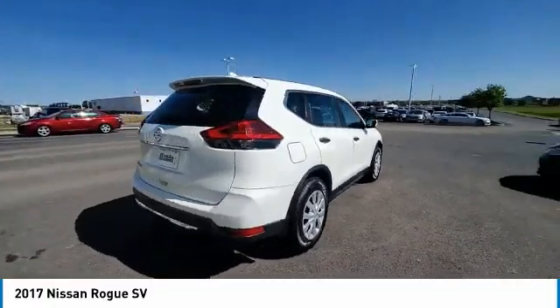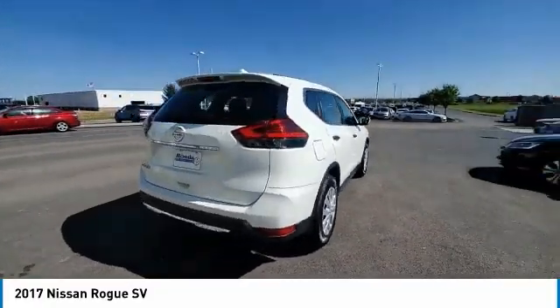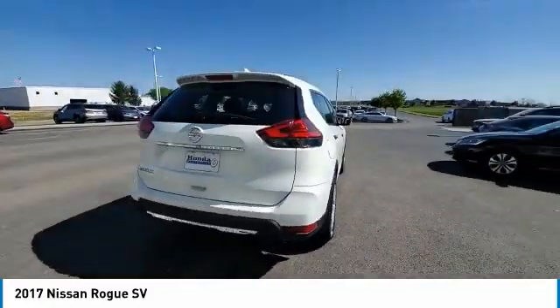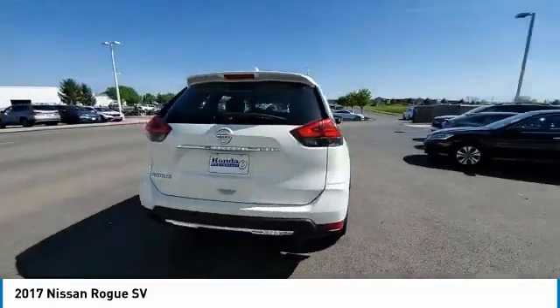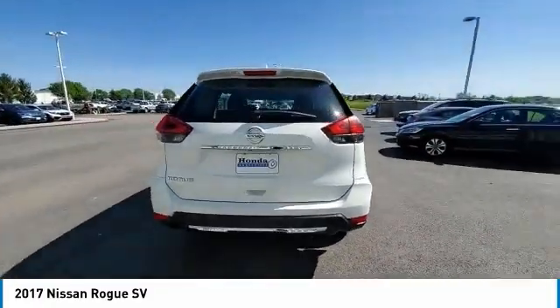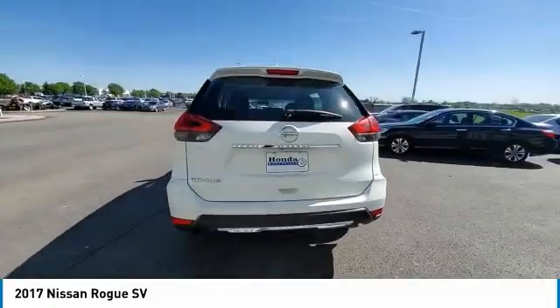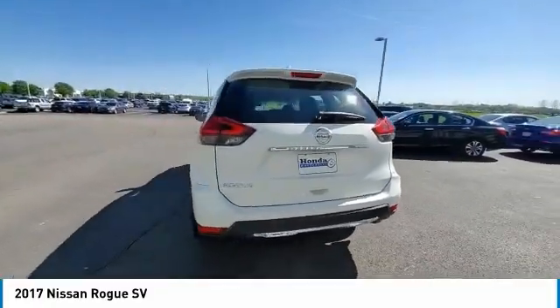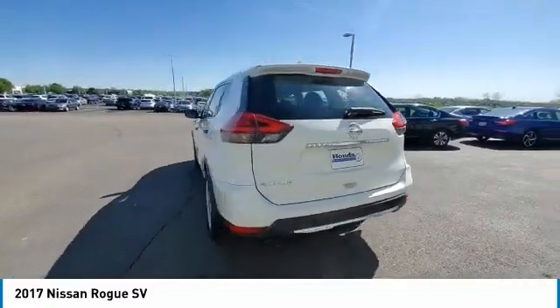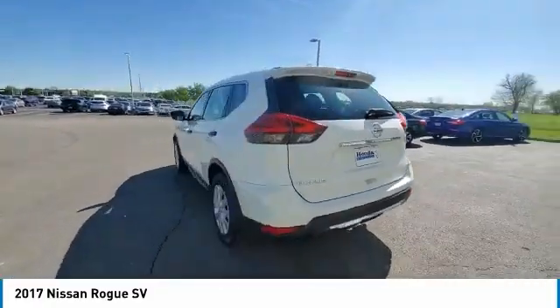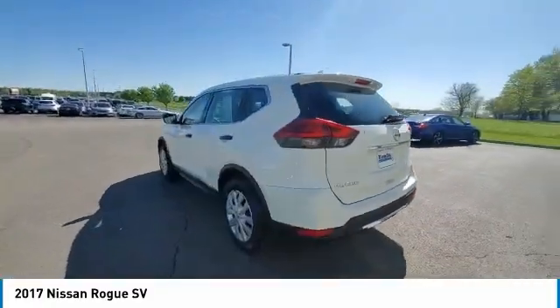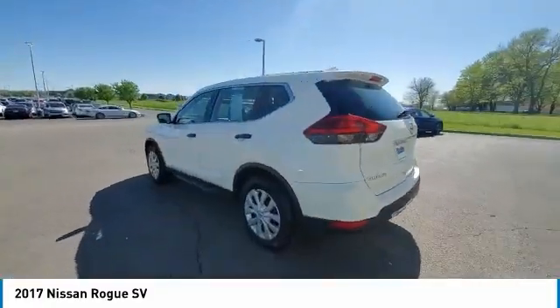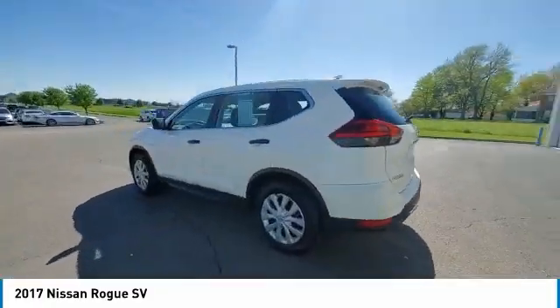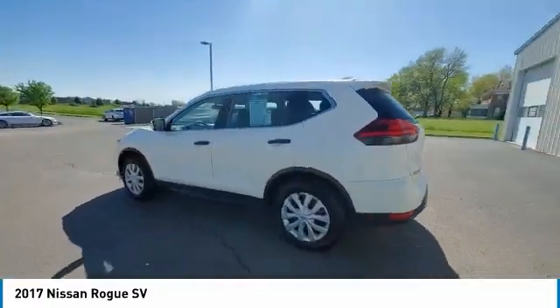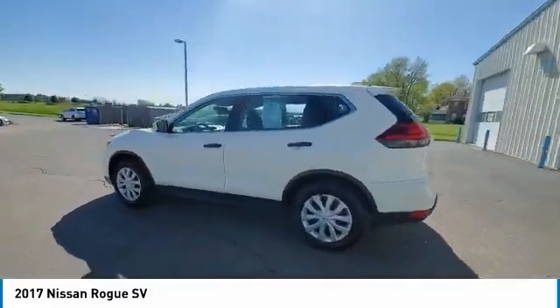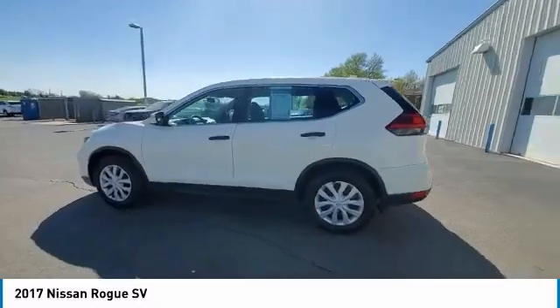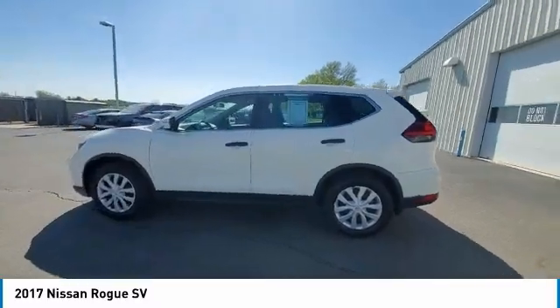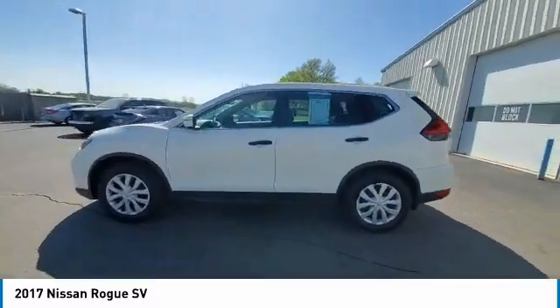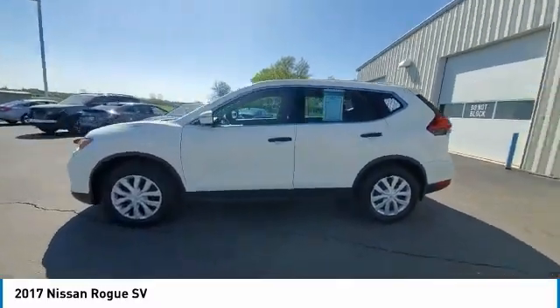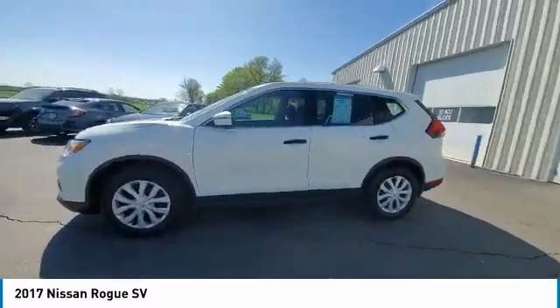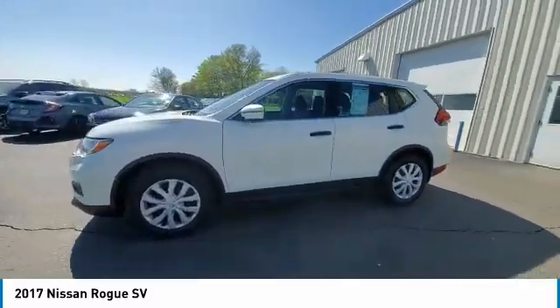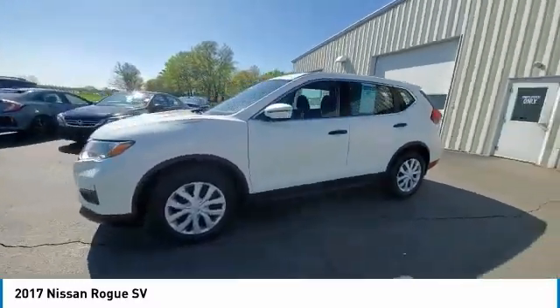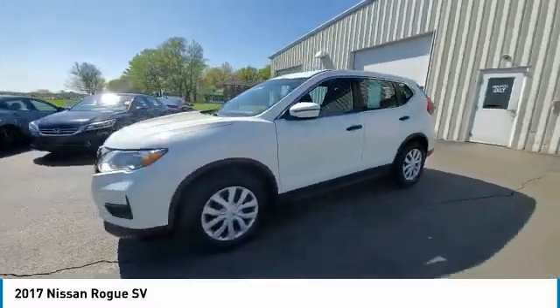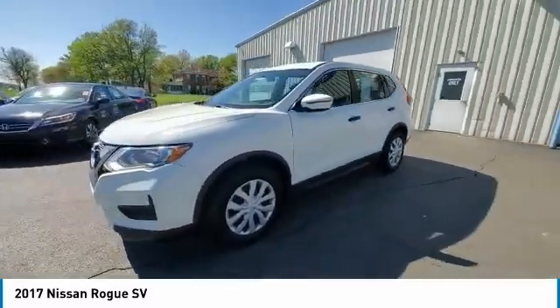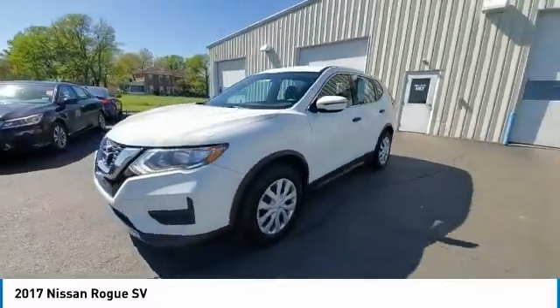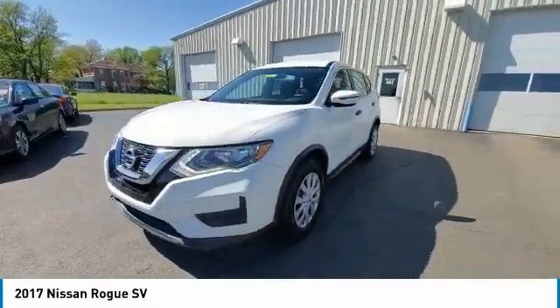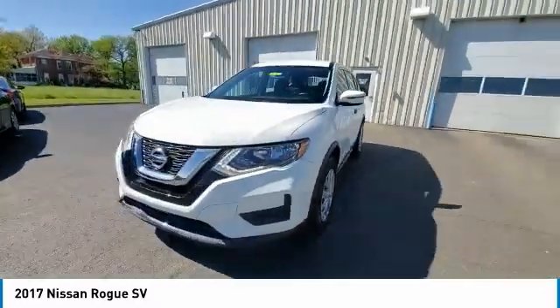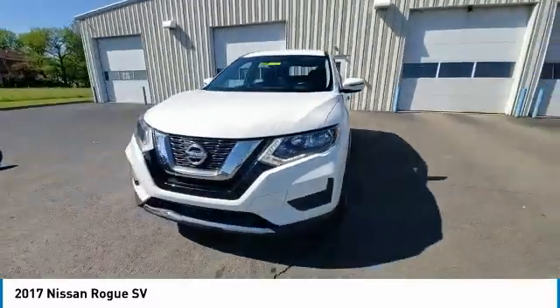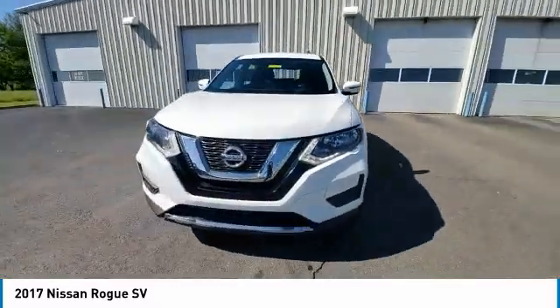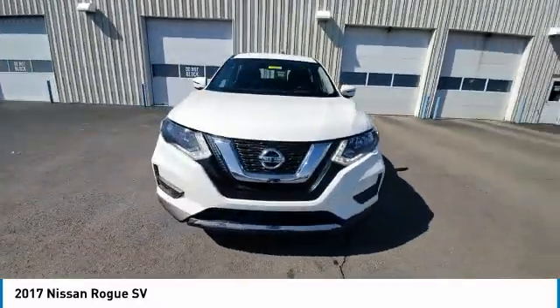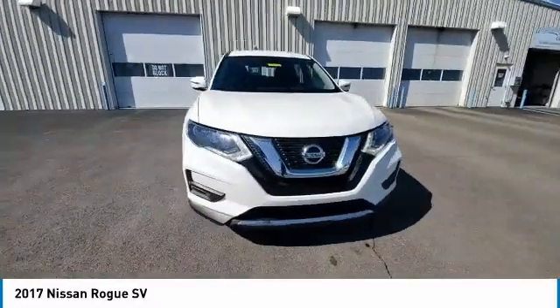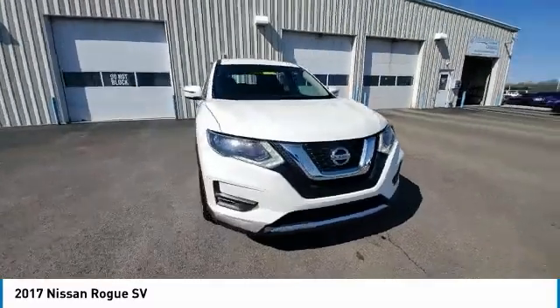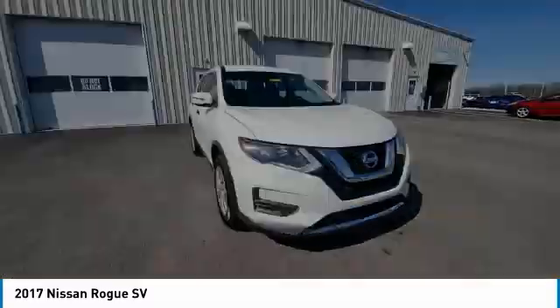Here are some of this vehicle's great options: electronic stability control, brake assist, traction control, remote keyless entry, speed control, and four-wheel disc brakes.